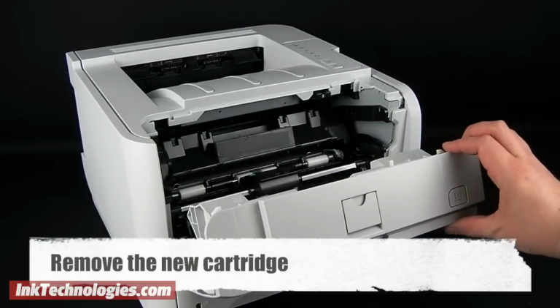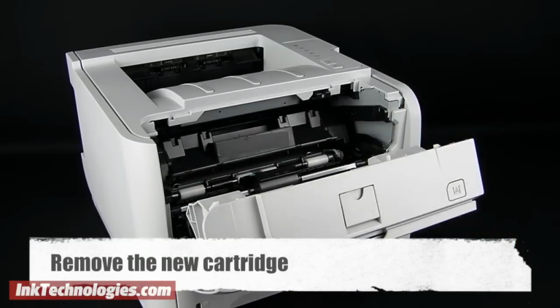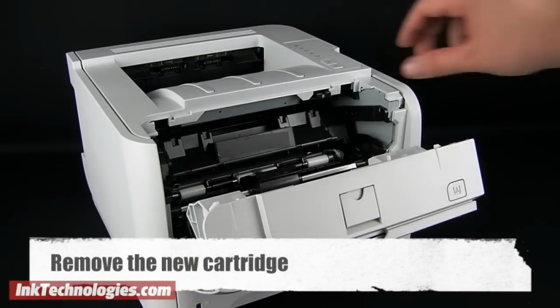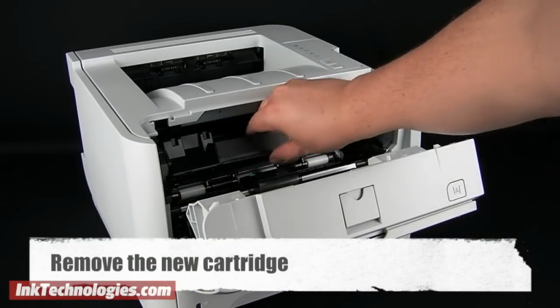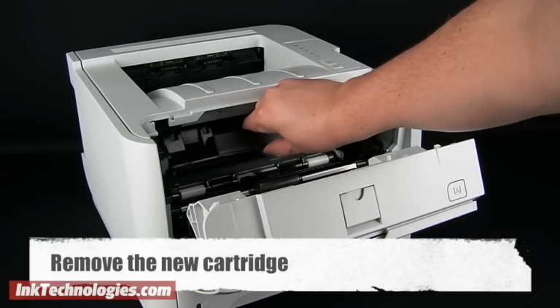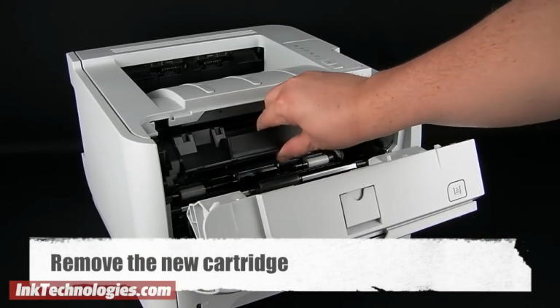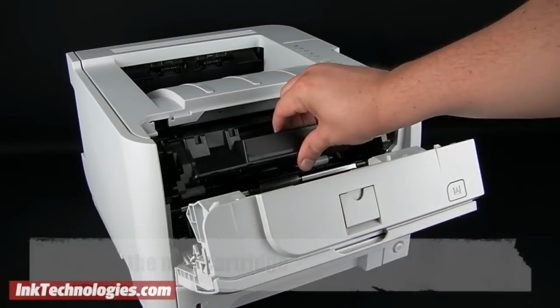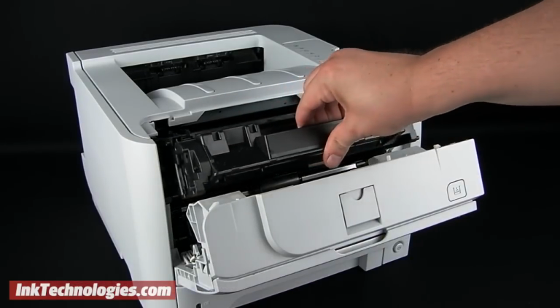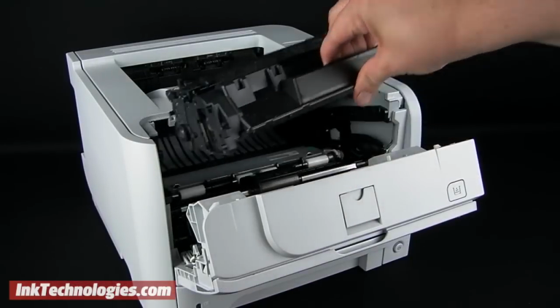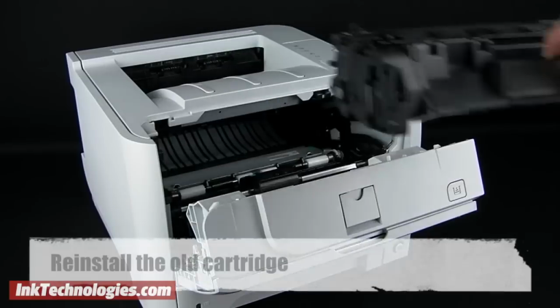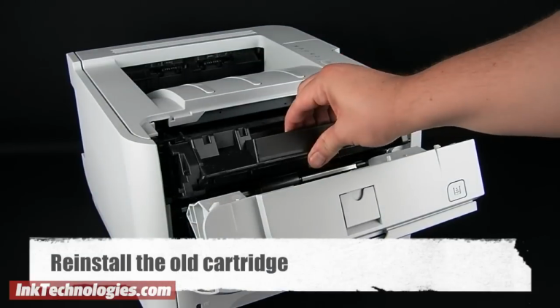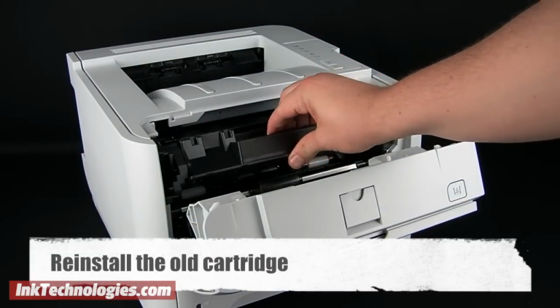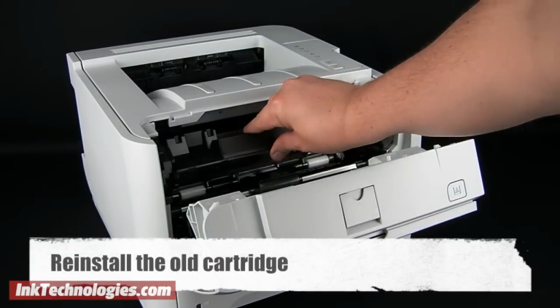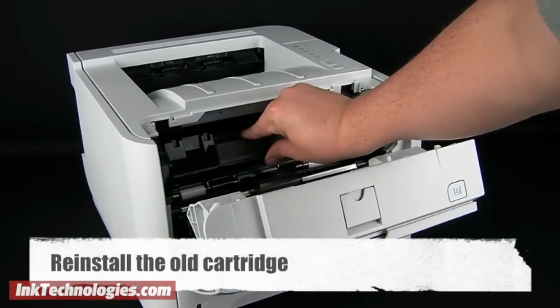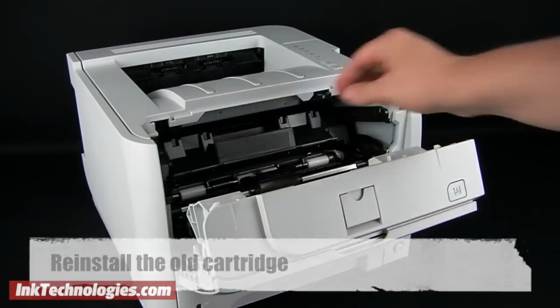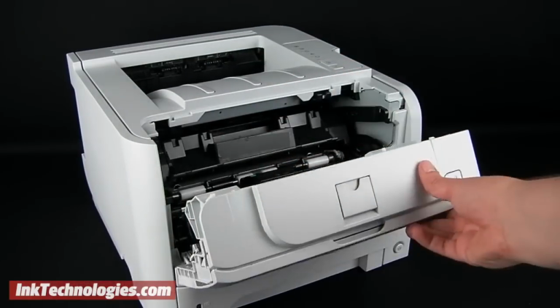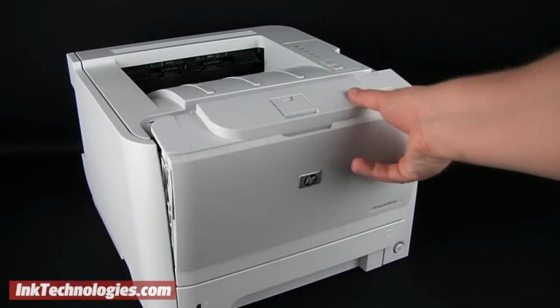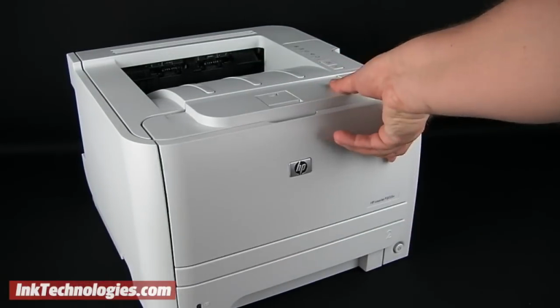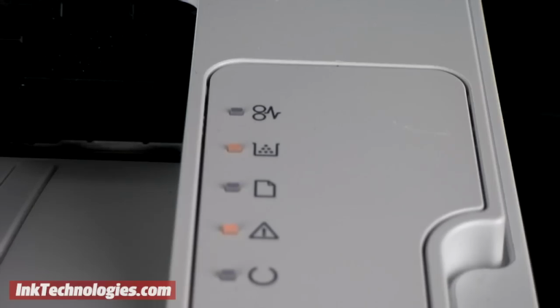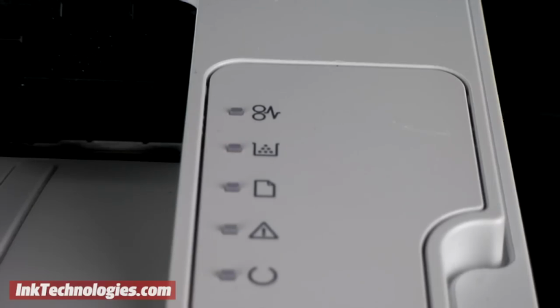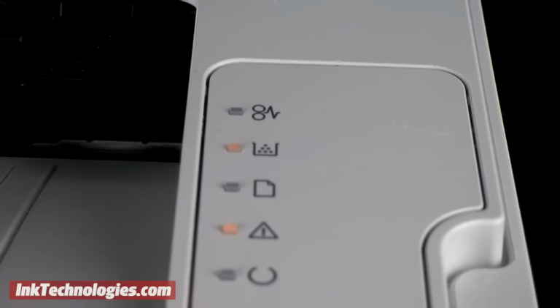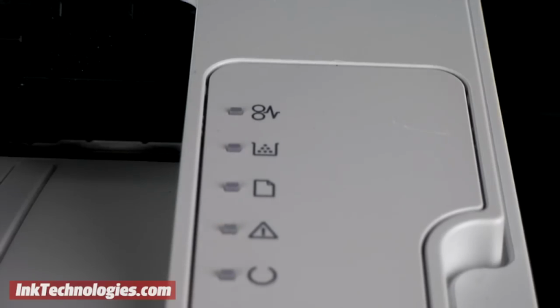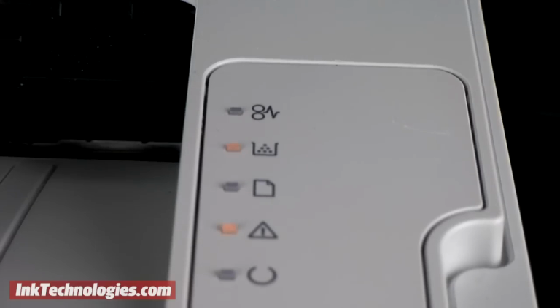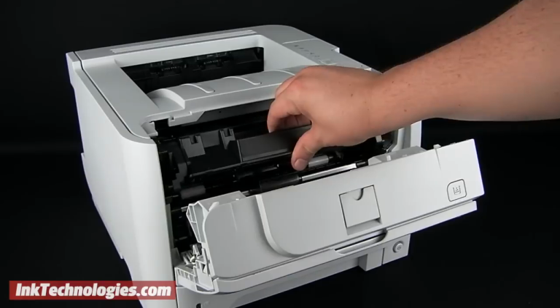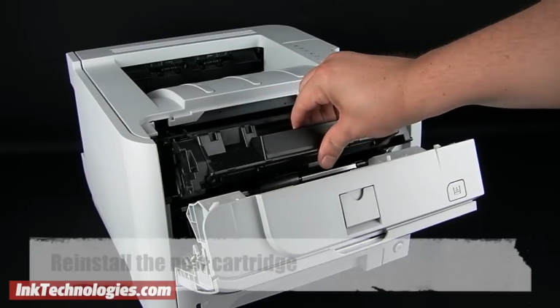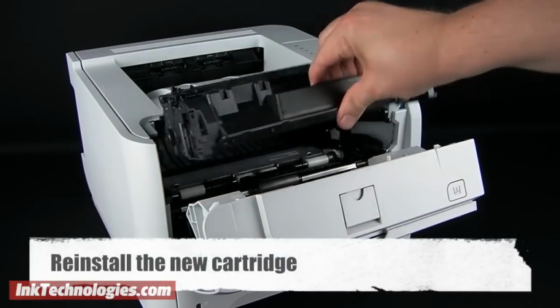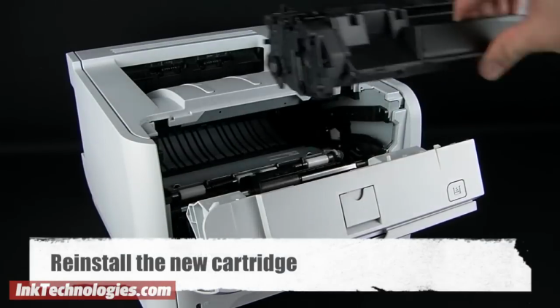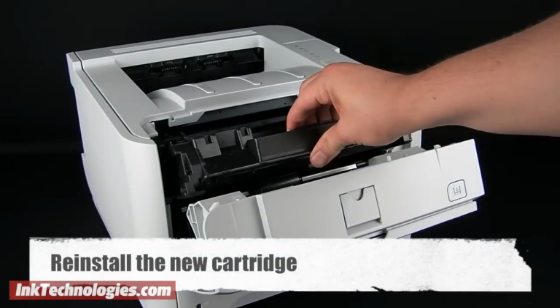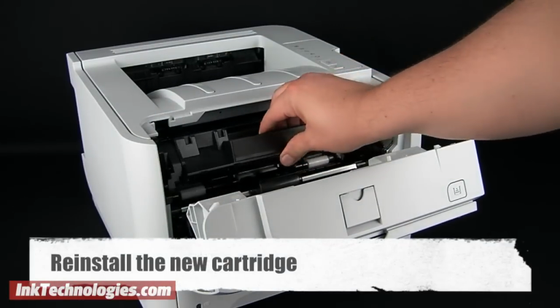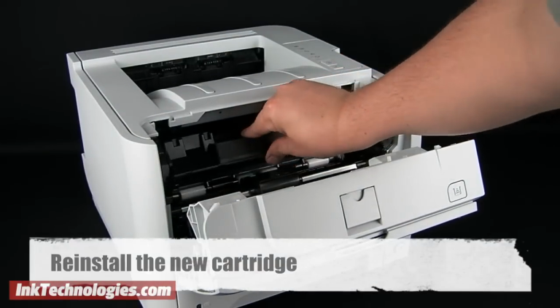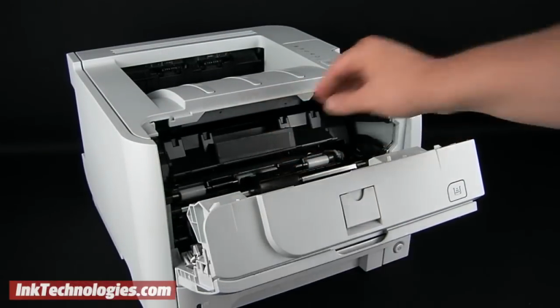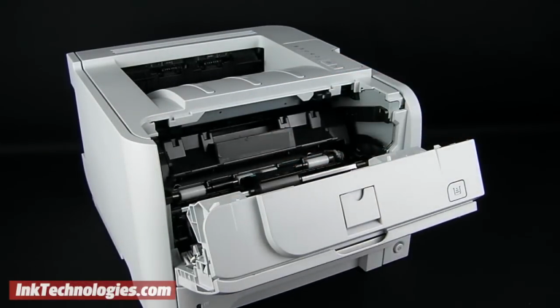If these problems occur, the first step is to remove the new cartridge and reinstall the old cartridge. Give the printer a few moments to recognize the old cartridge, then remove it and once again install the new cartridge. In some cases this will alleviate the problem.